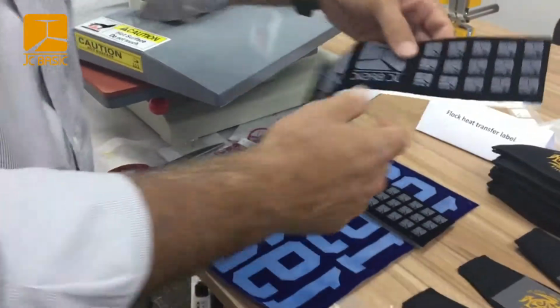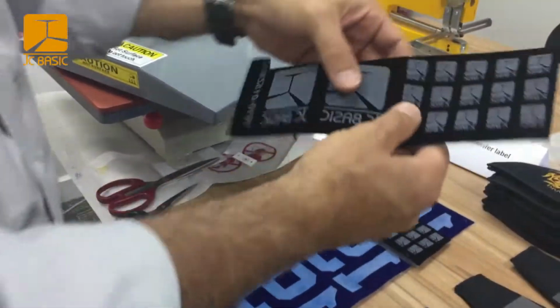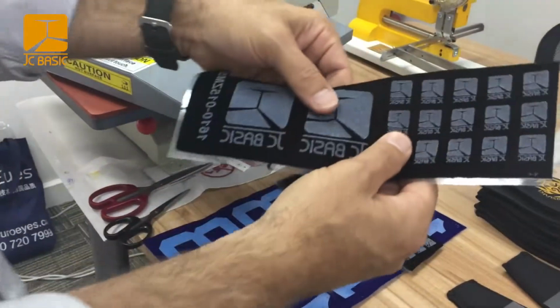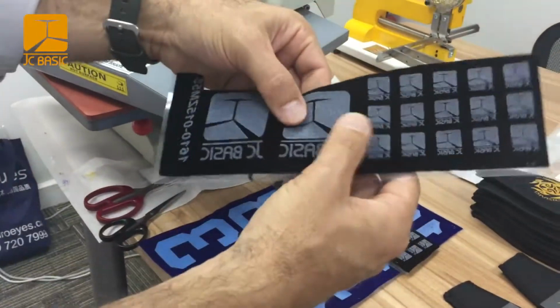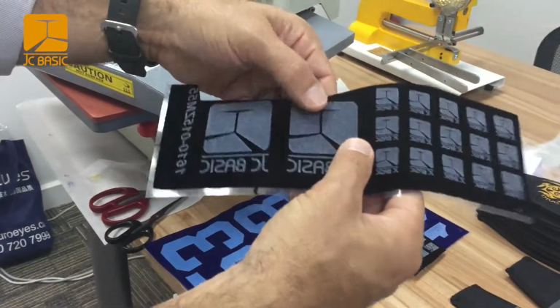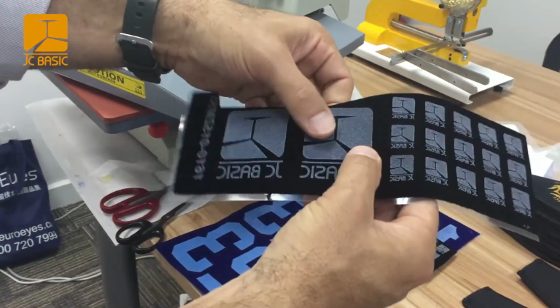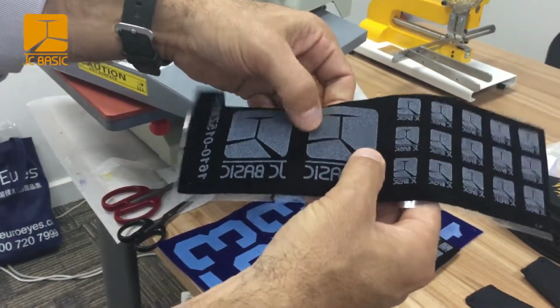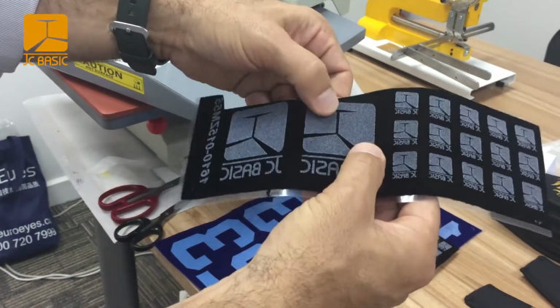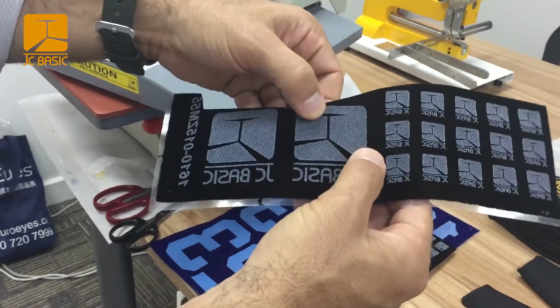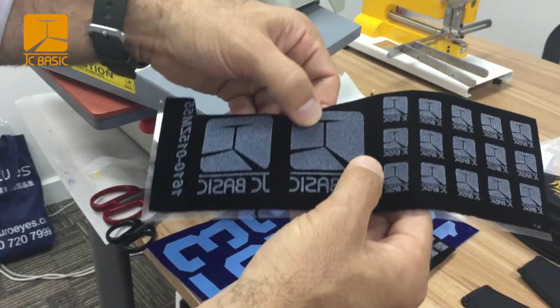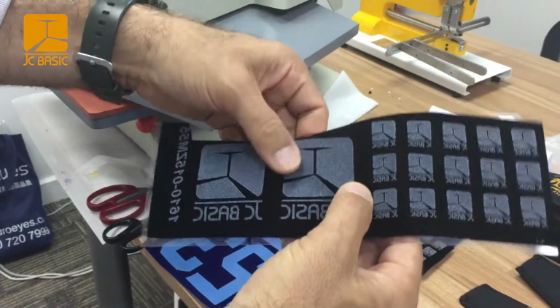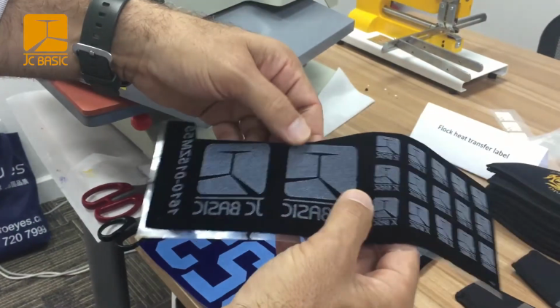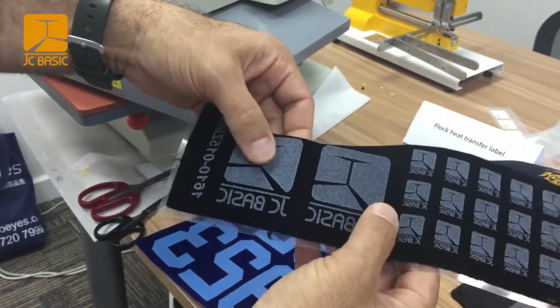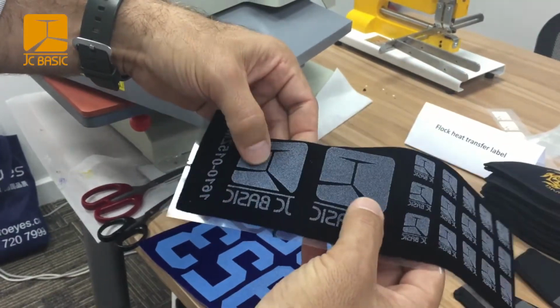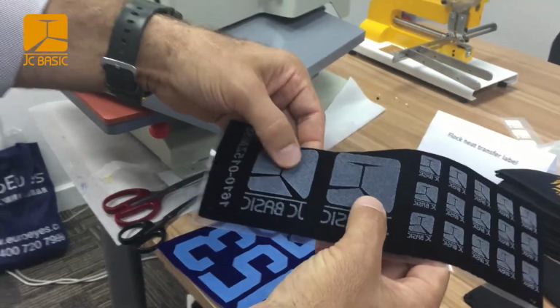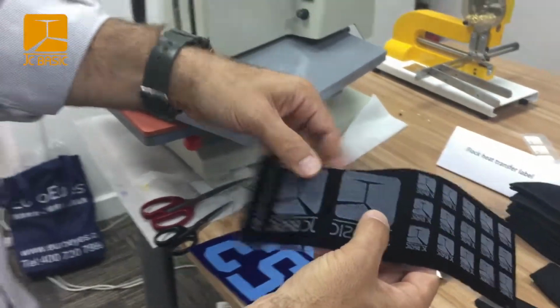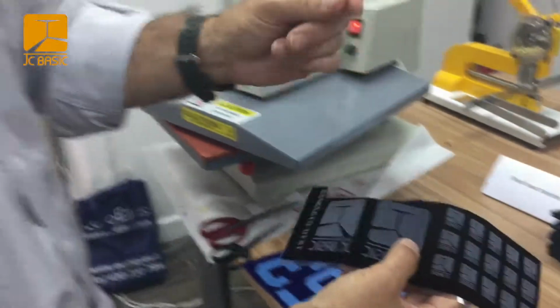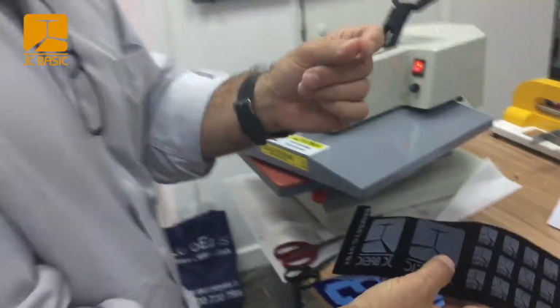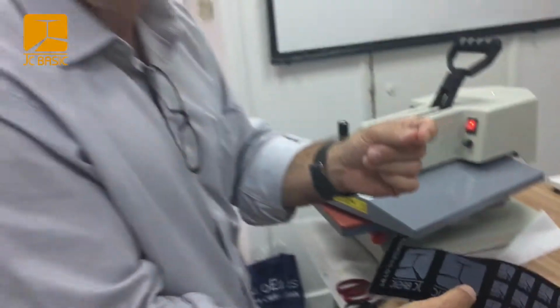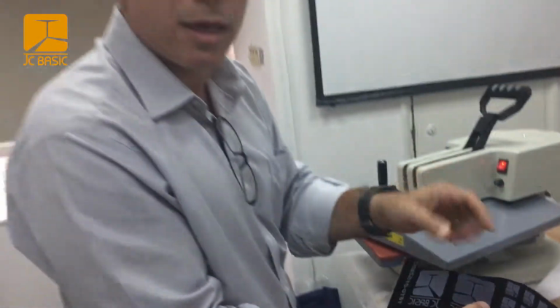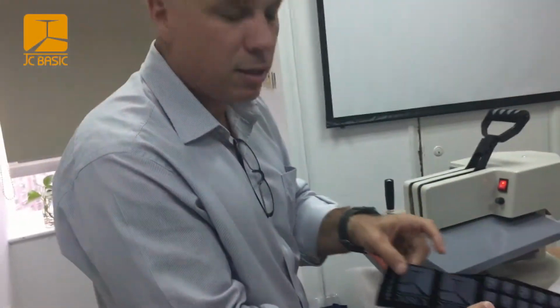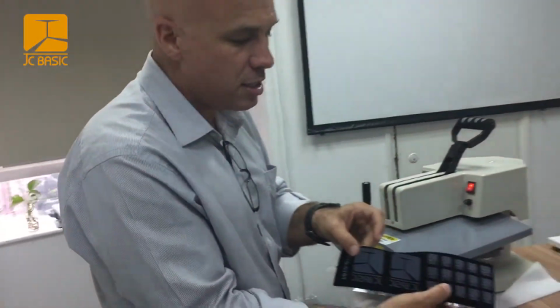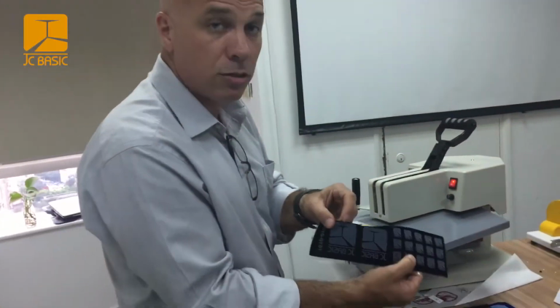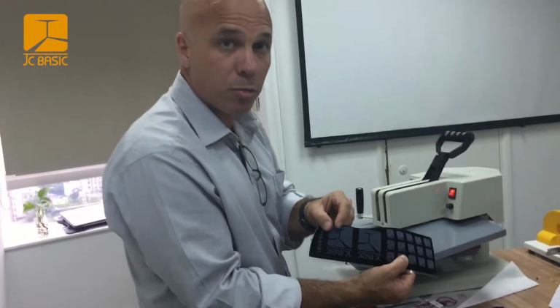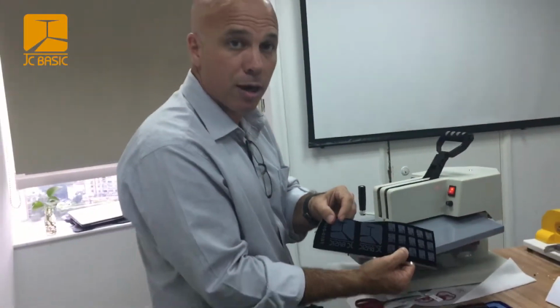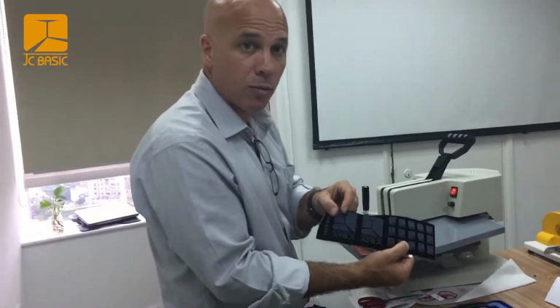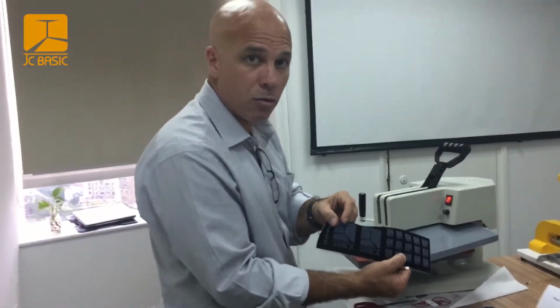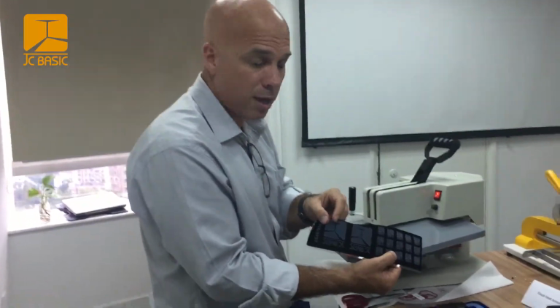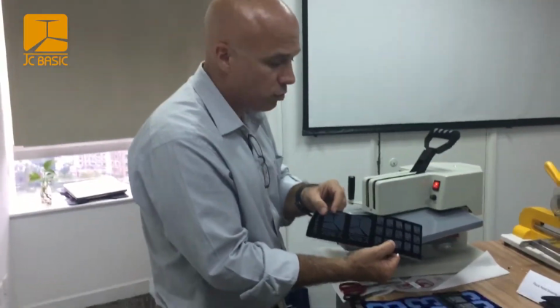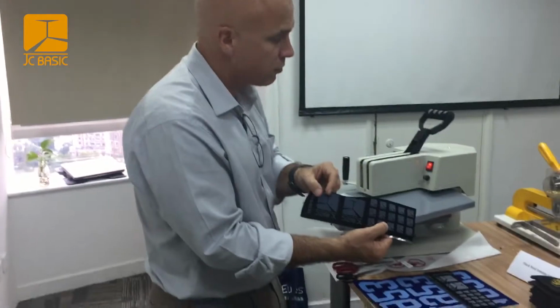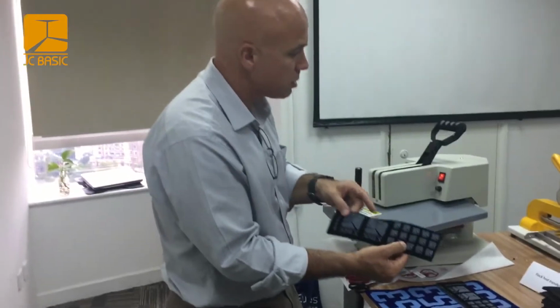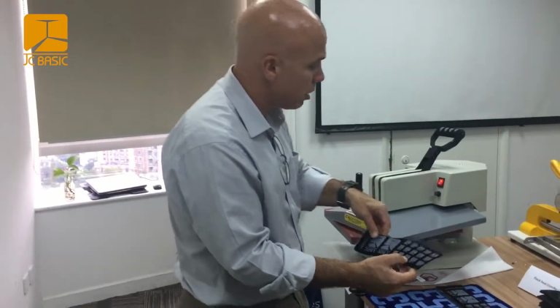And then lastly we've got this flock heat transfer label — something great that's also got a little bit of depth to it. It gives a little bit of flocking detail to your product when you heat transfer this on.